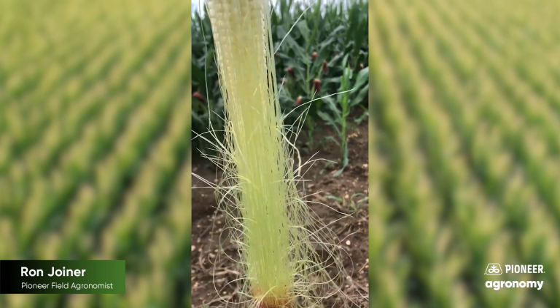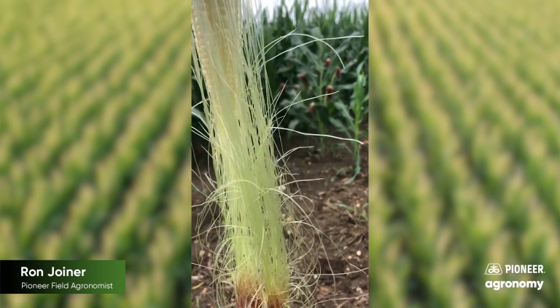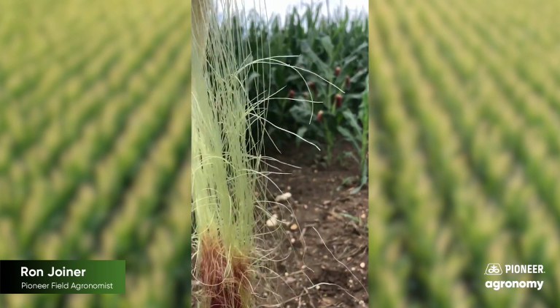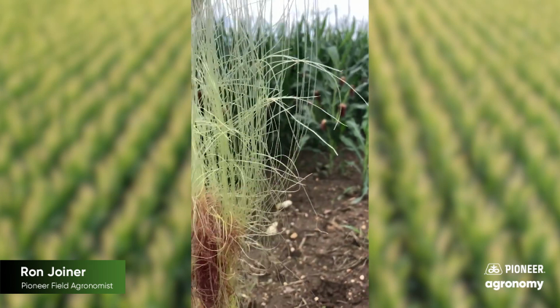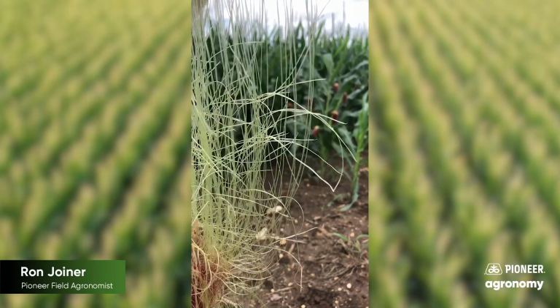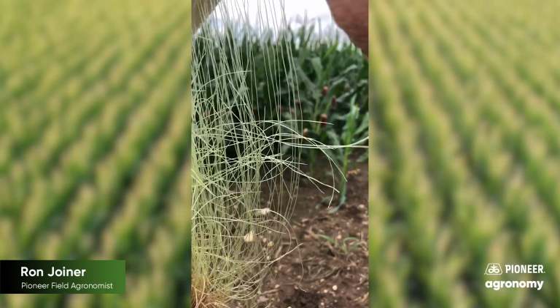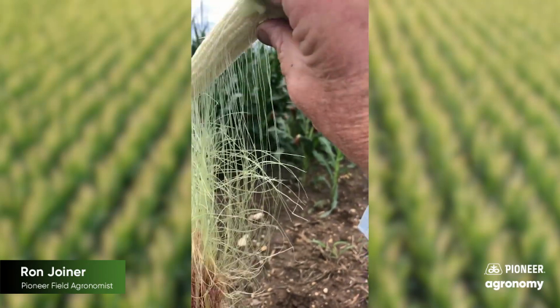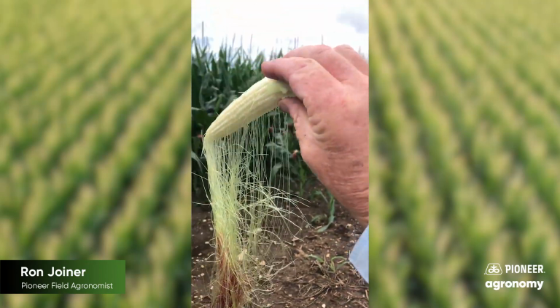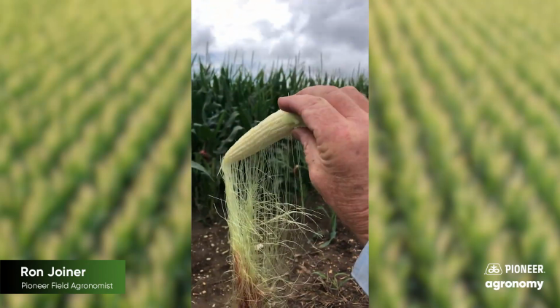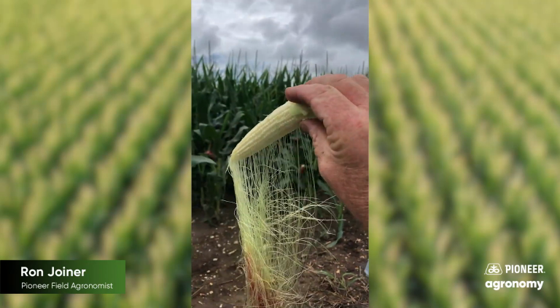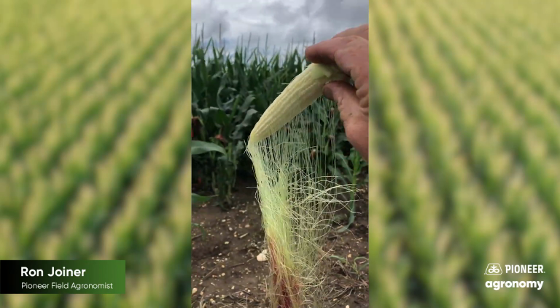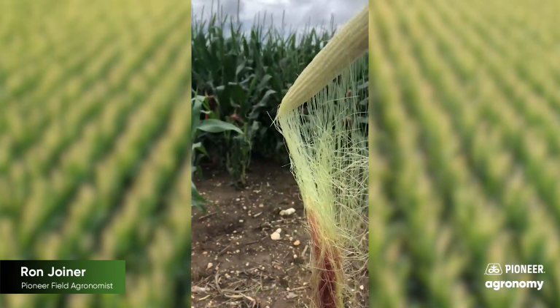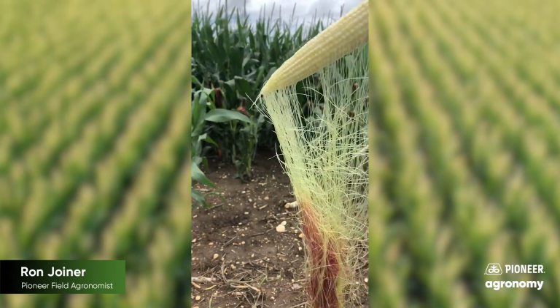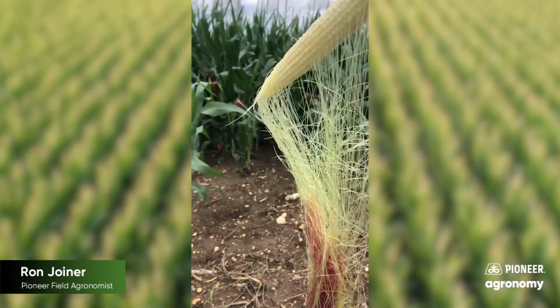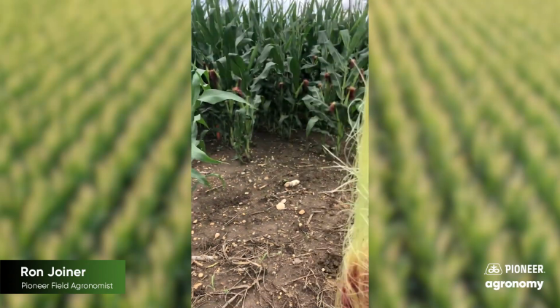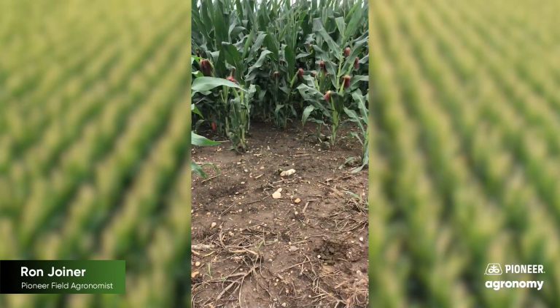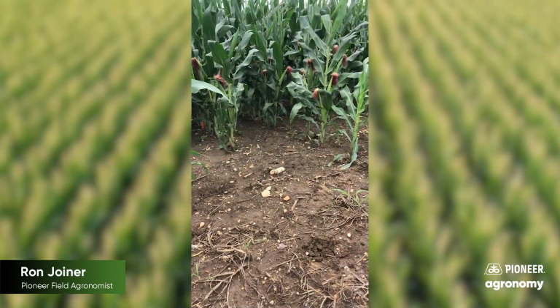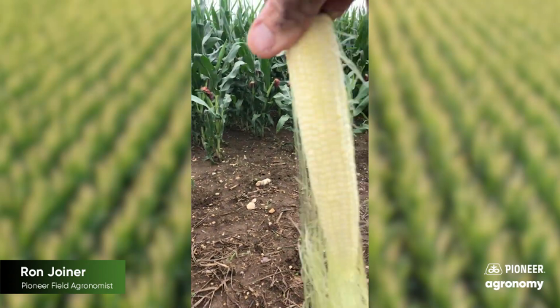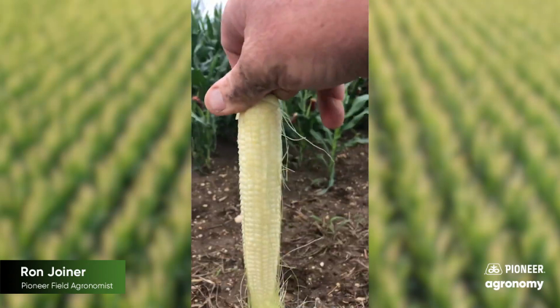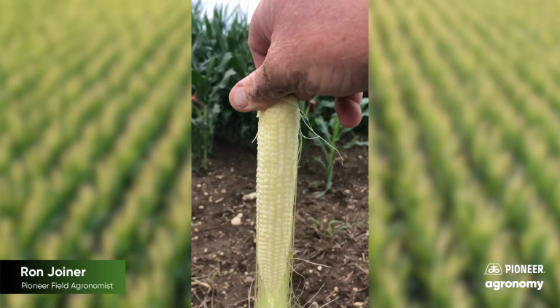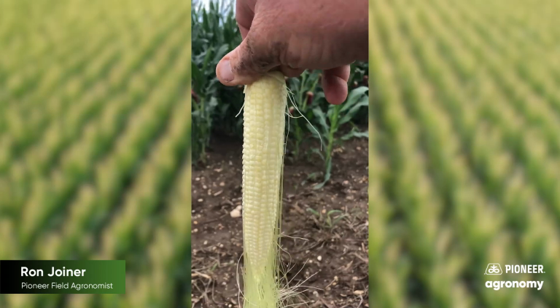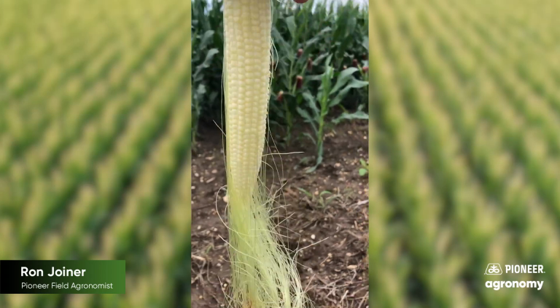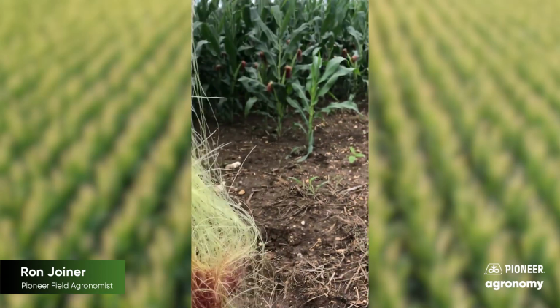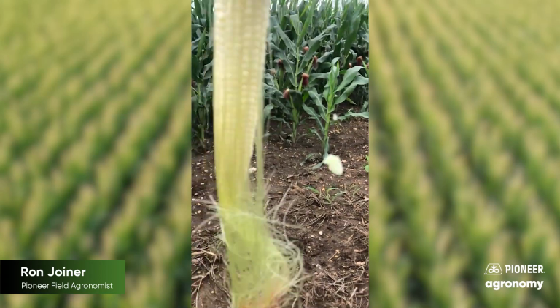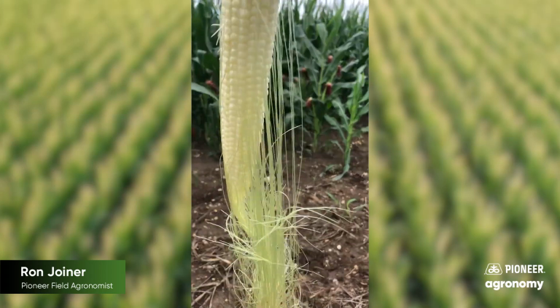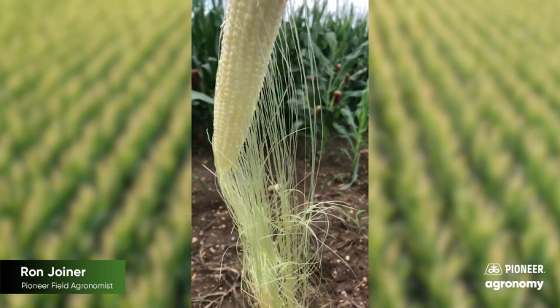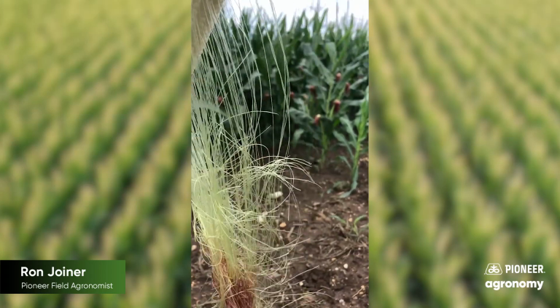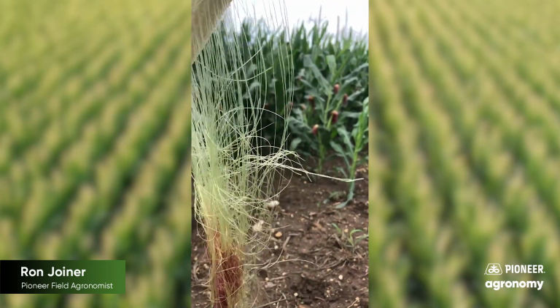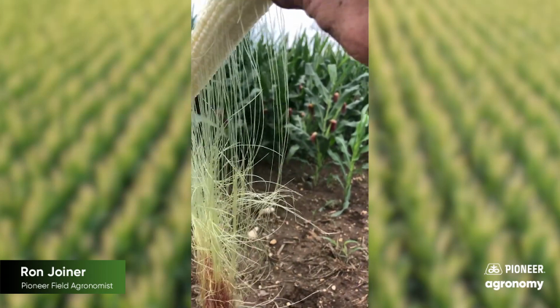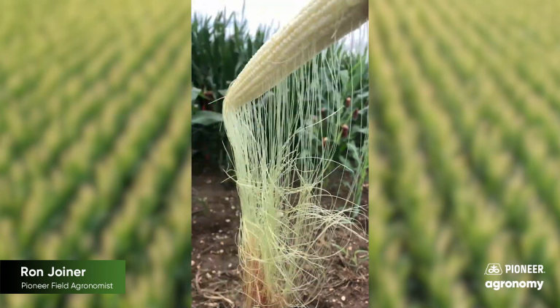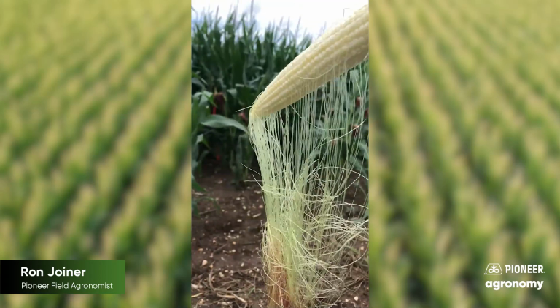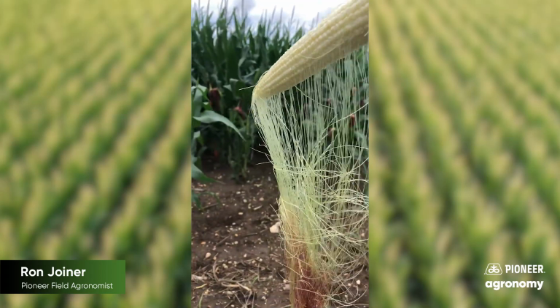Any of the silks that are still attached have not pollinated. The rest of them that did, have. So this ear is partially pollinated at this point.